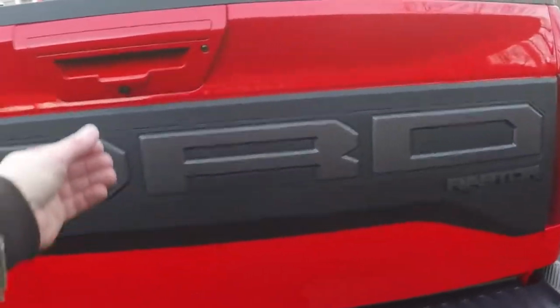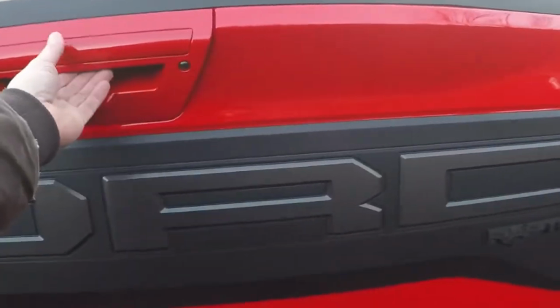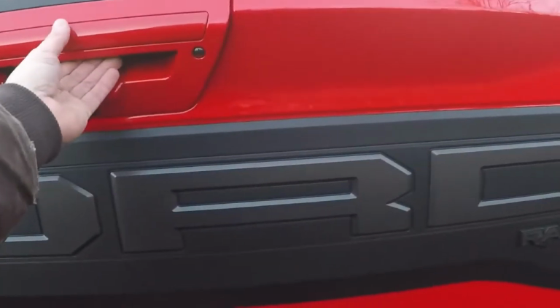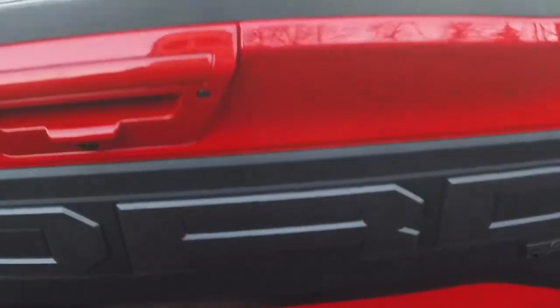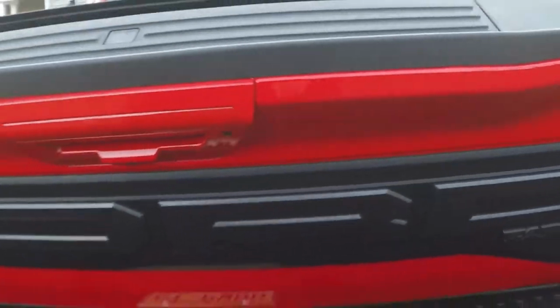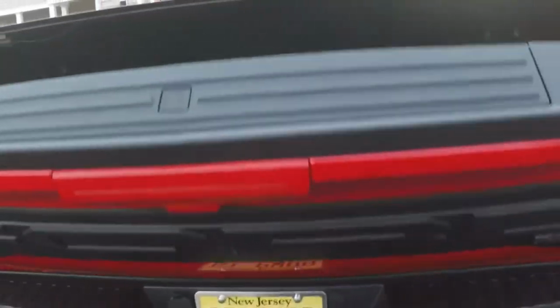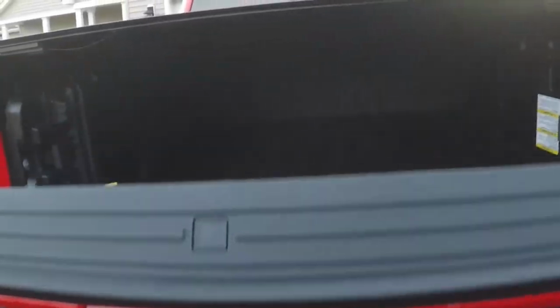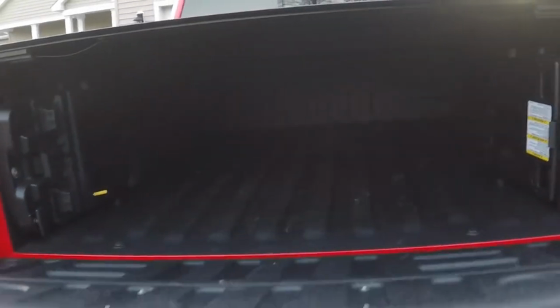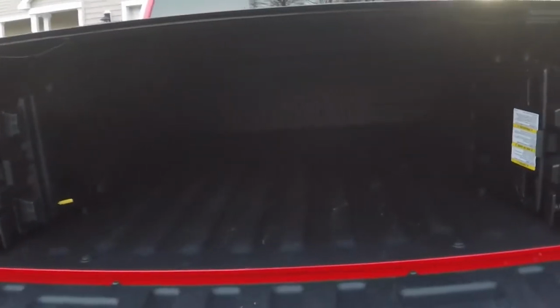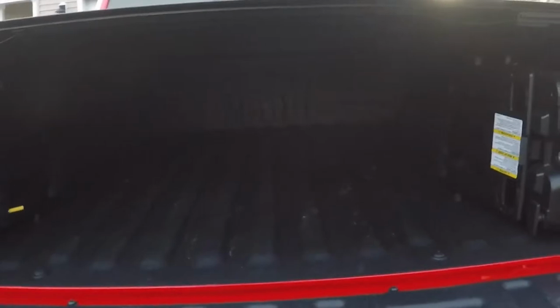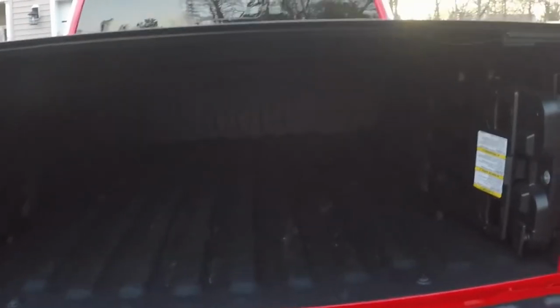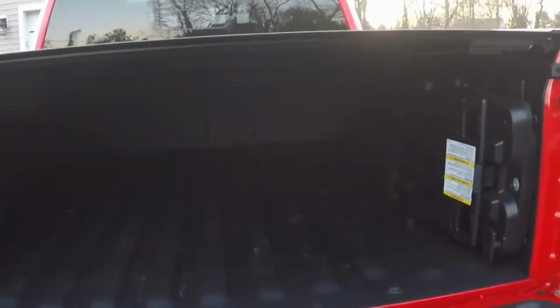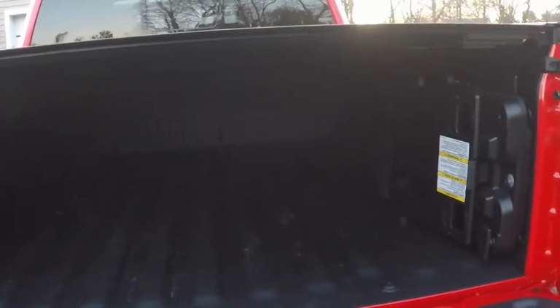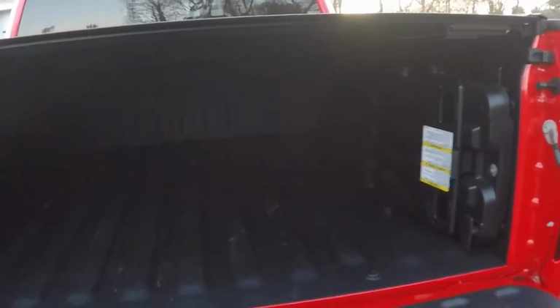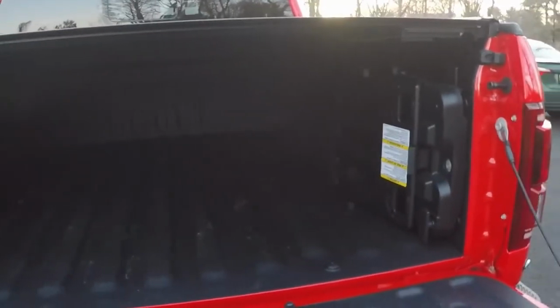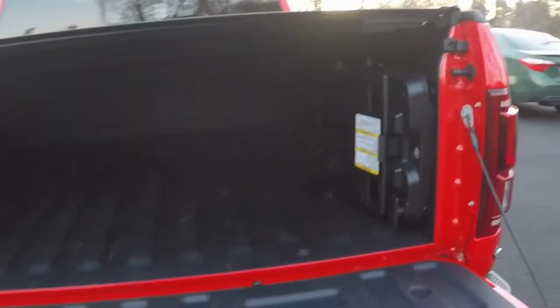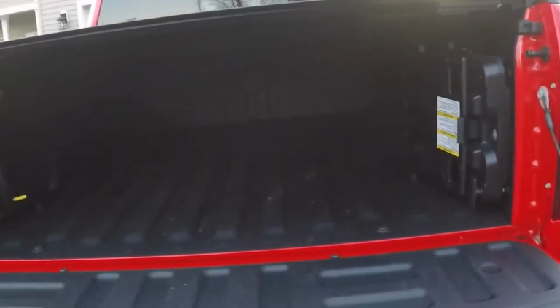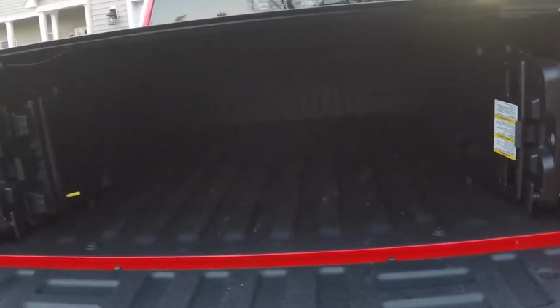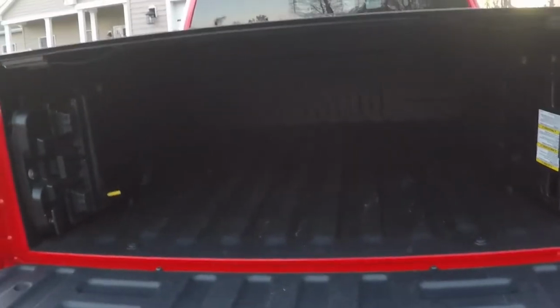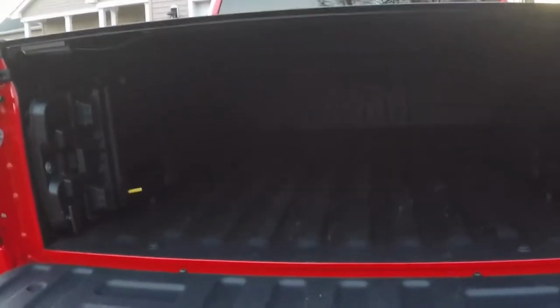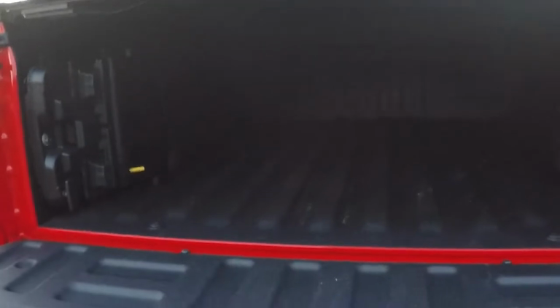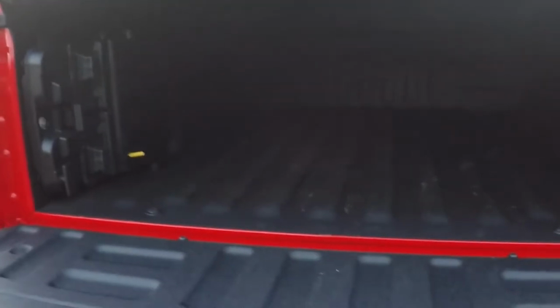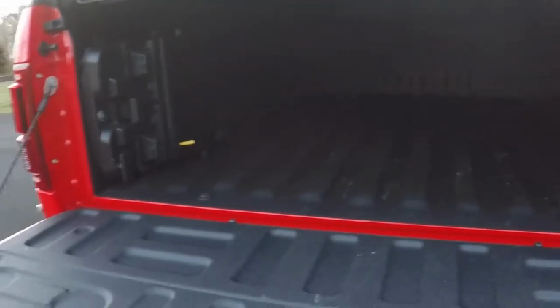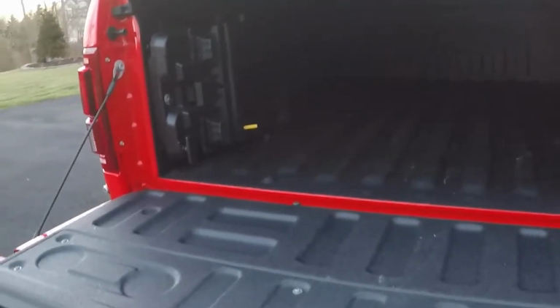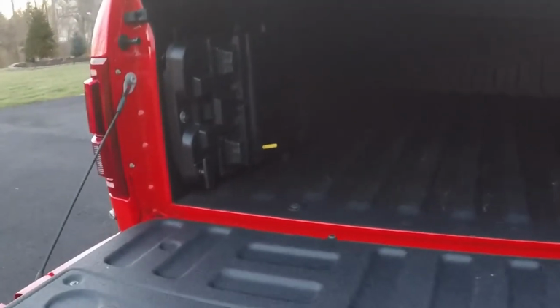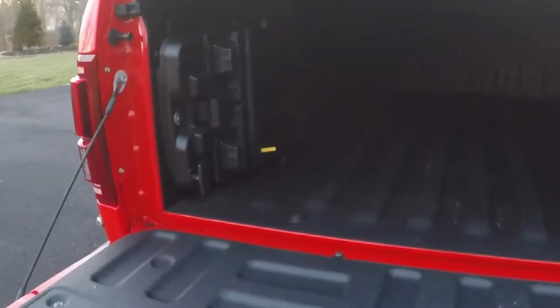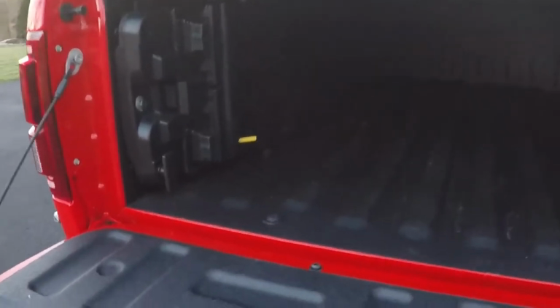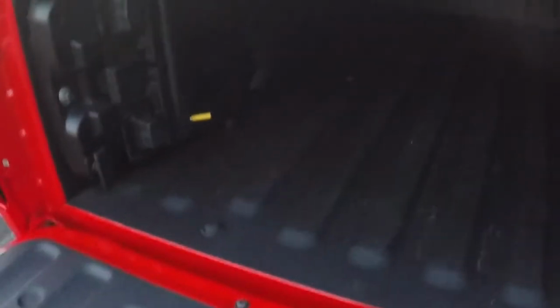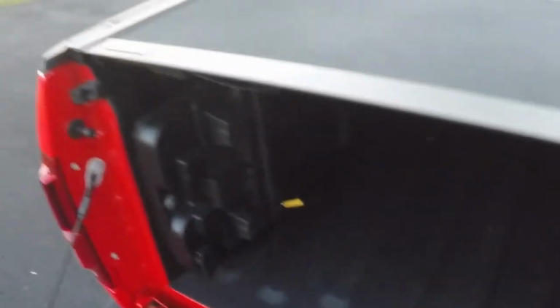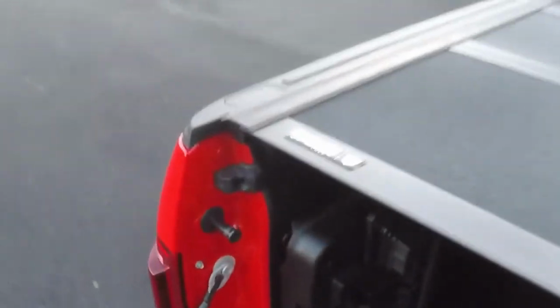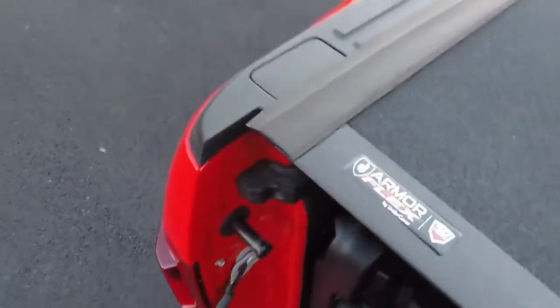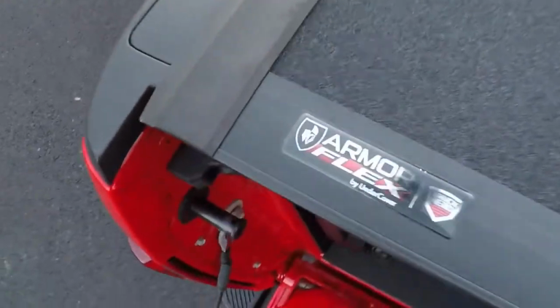By far, probably the most common accessory I did that most owners do is a truck bed cover. I went with a hard cover because I like the way this looks. It sits flat with the body of the truck so it doesn't stick up at all. This is made by Undercover — this is their new ArmorFlex cover.